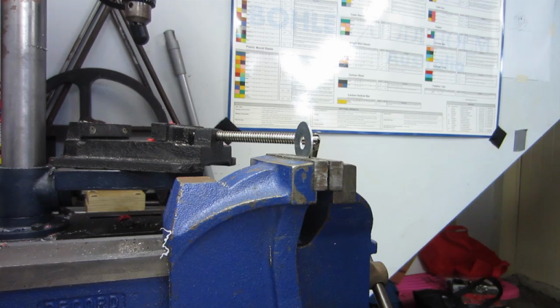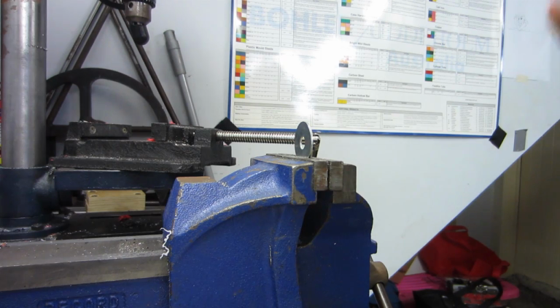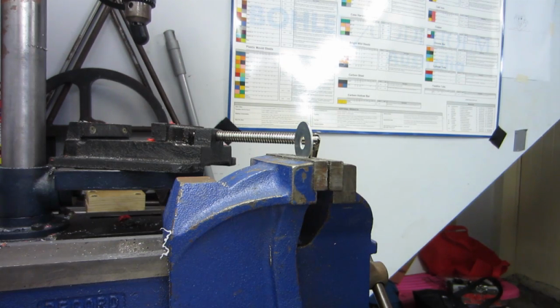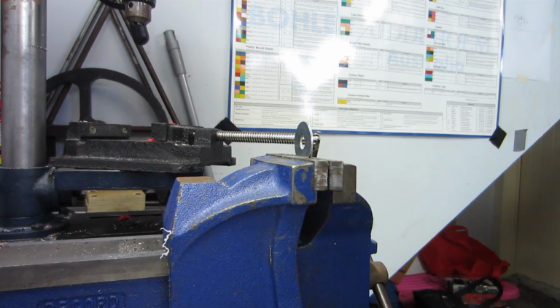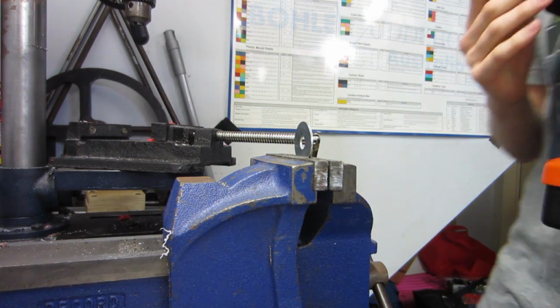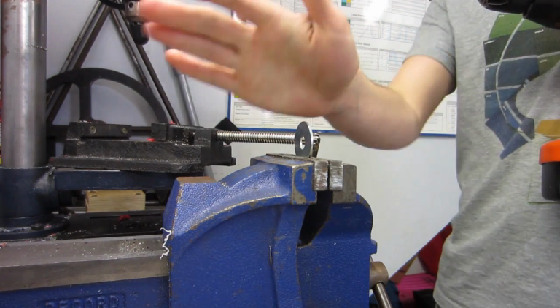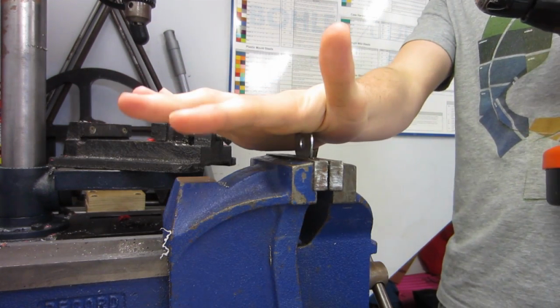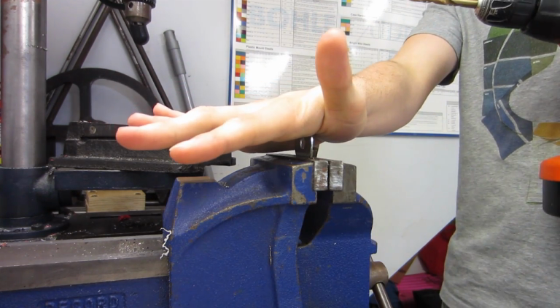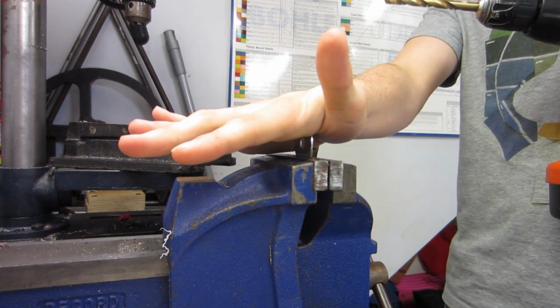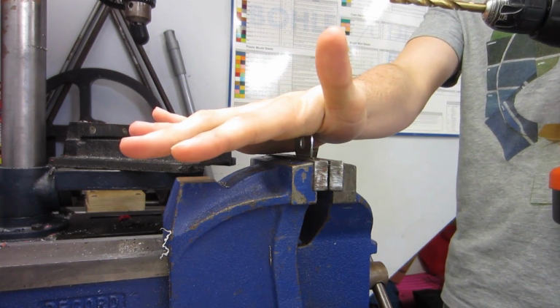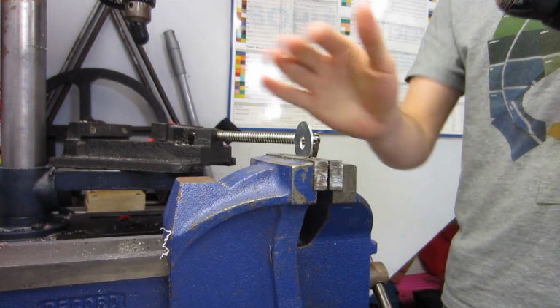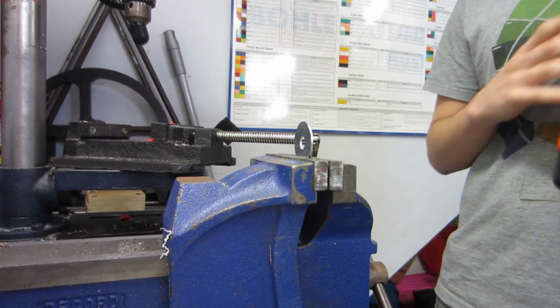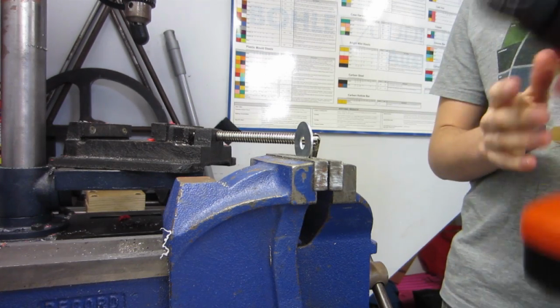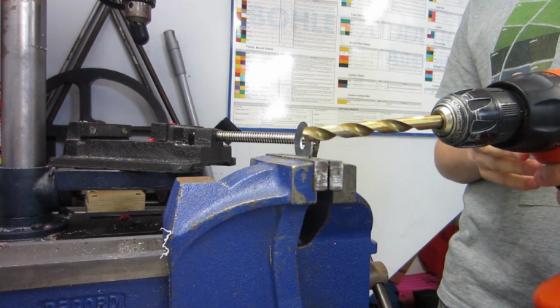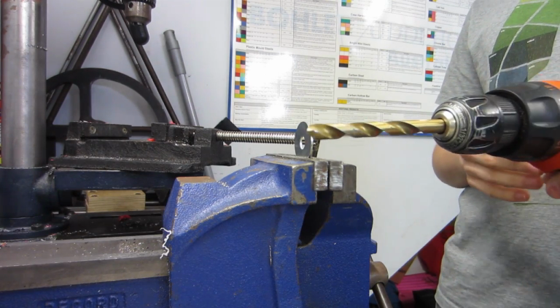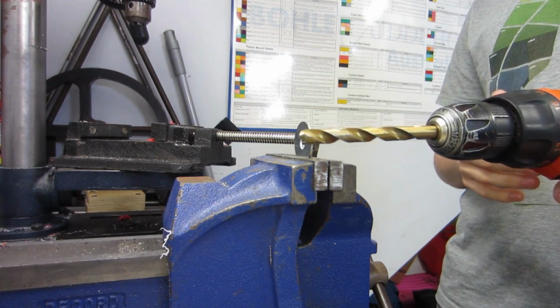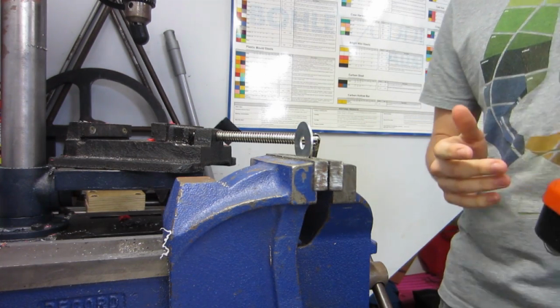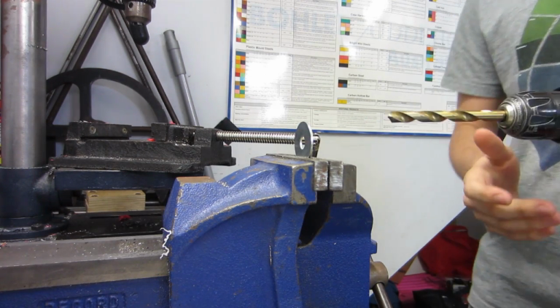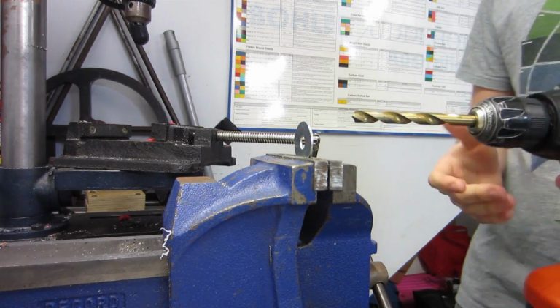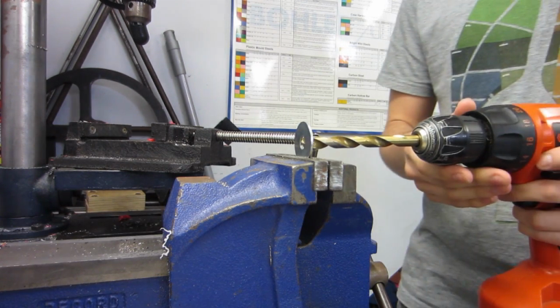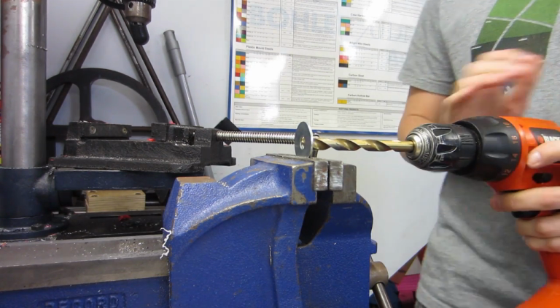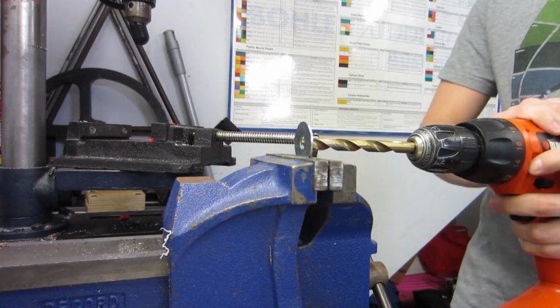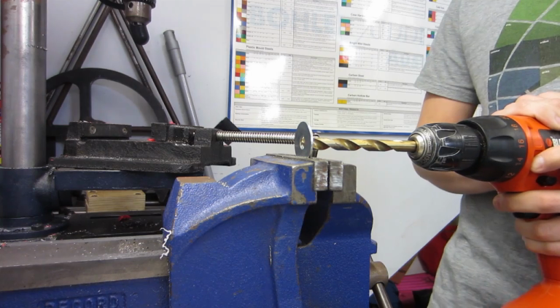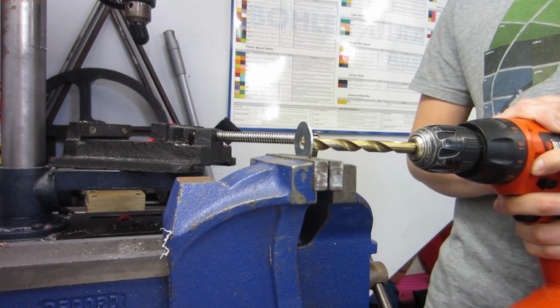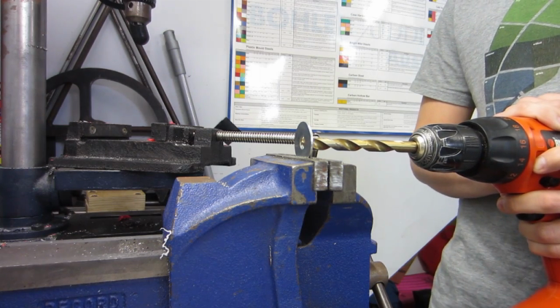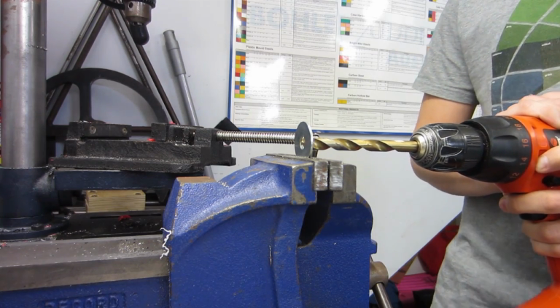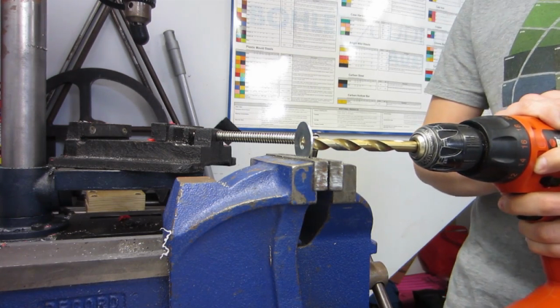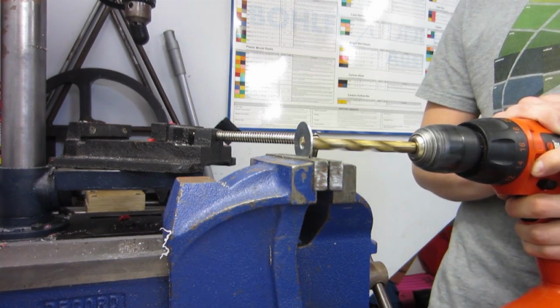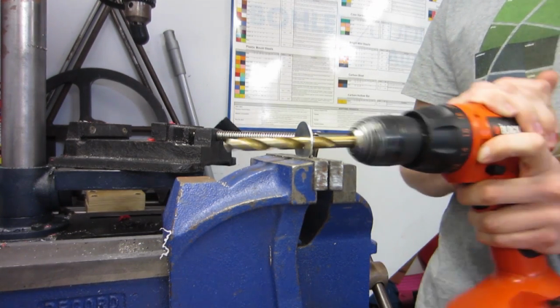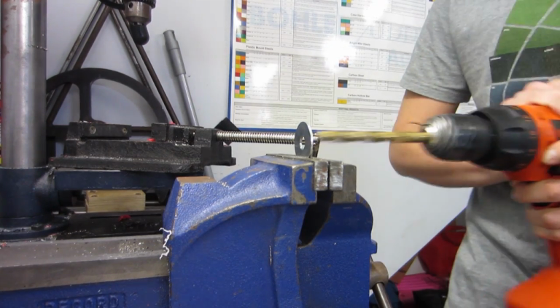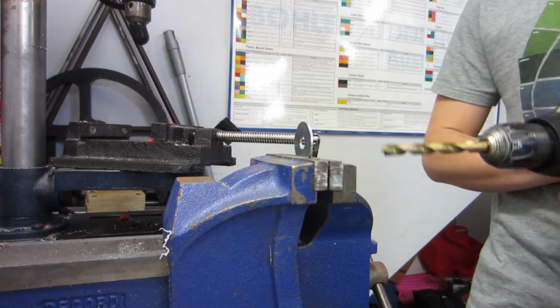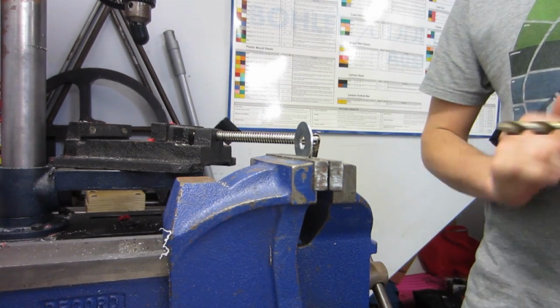So the first thing we need to do is get your 5/16ths body washer and put it into a vise. Then you need your 9.5mm drill bit and we'll just be drilling this out to 9.5mm. Don't forget to wear safety glasses. And that's all it takes.